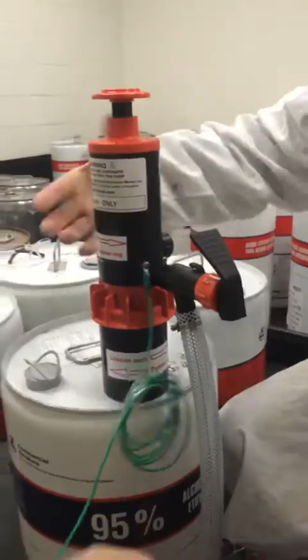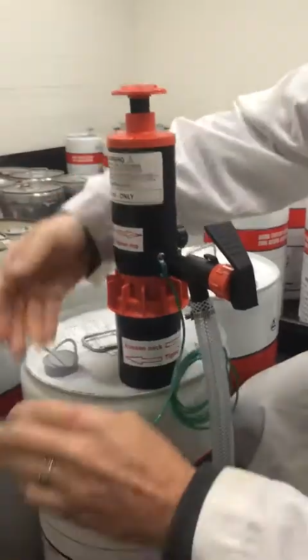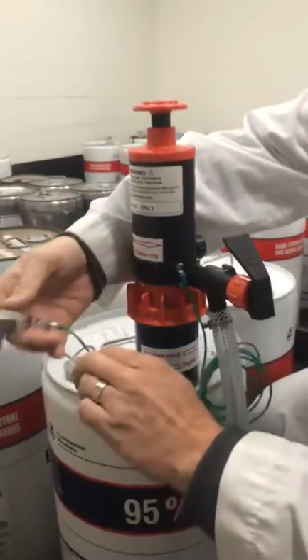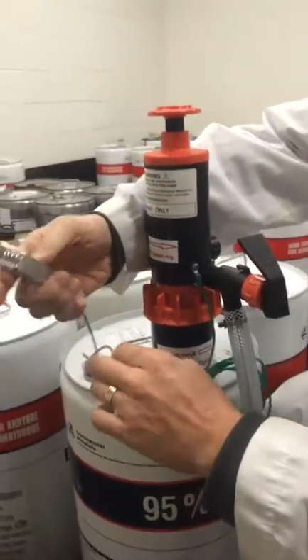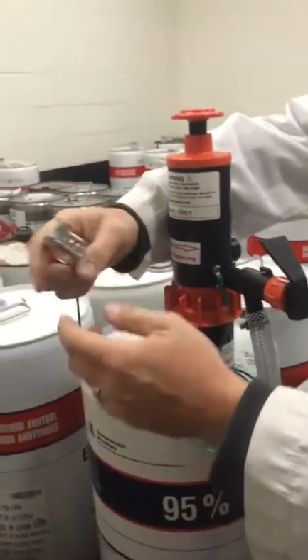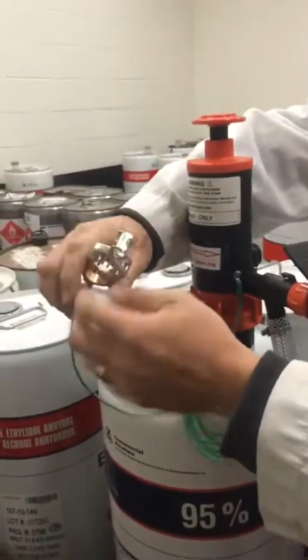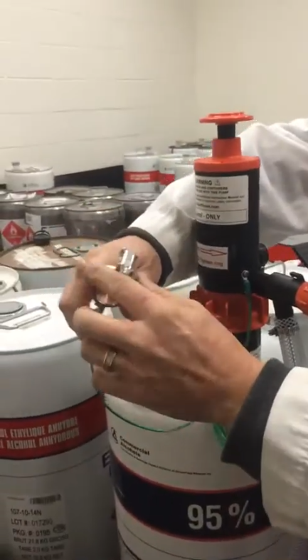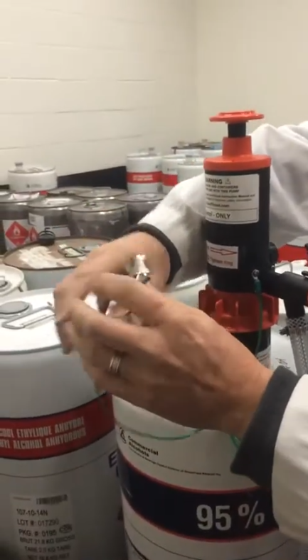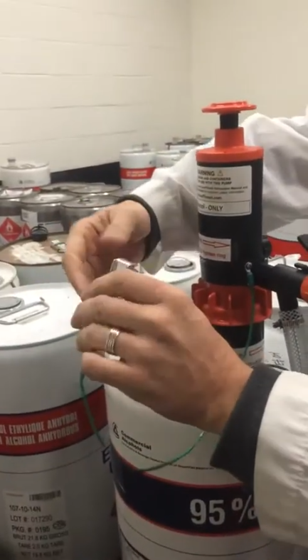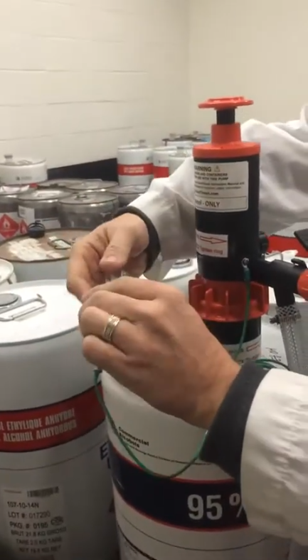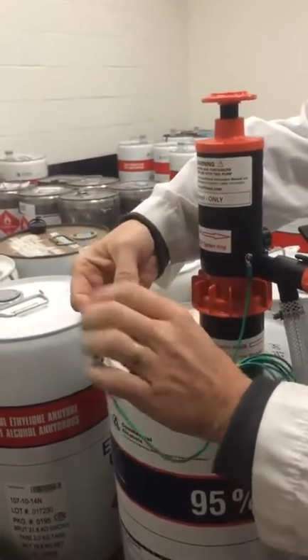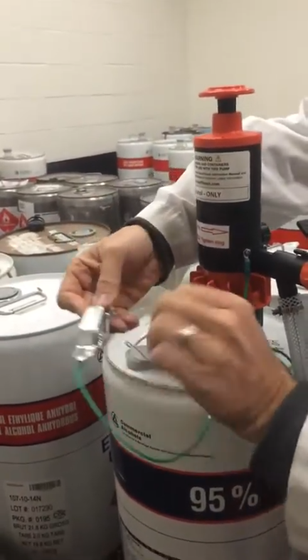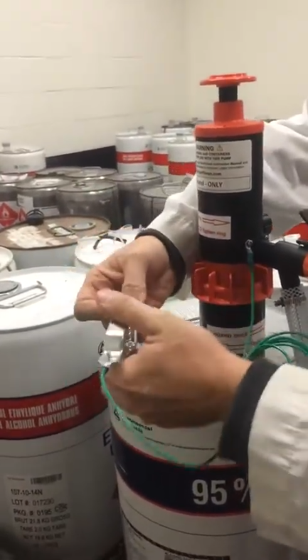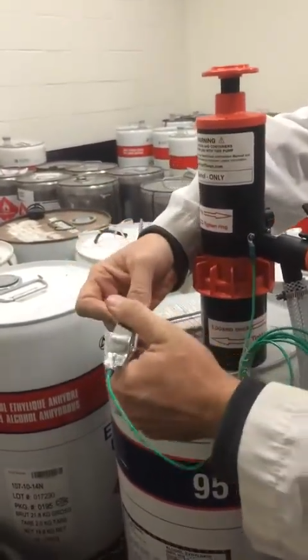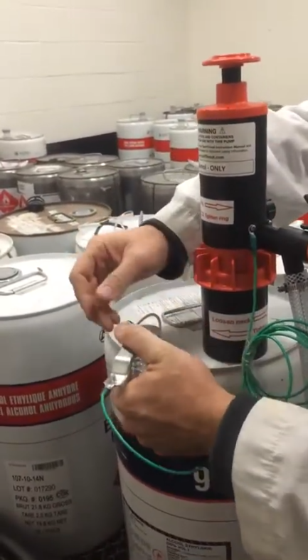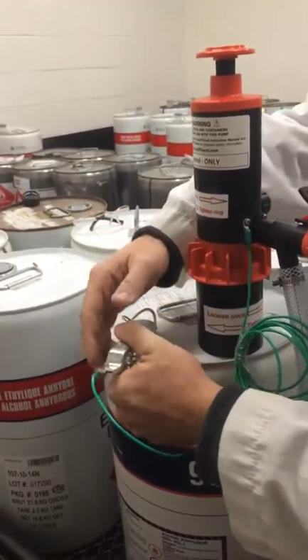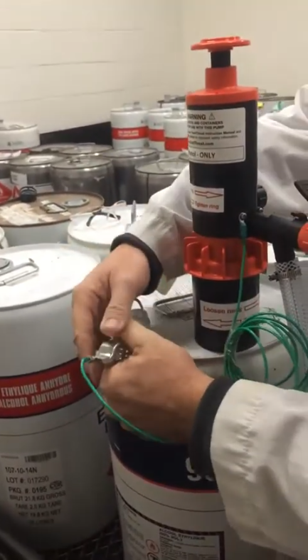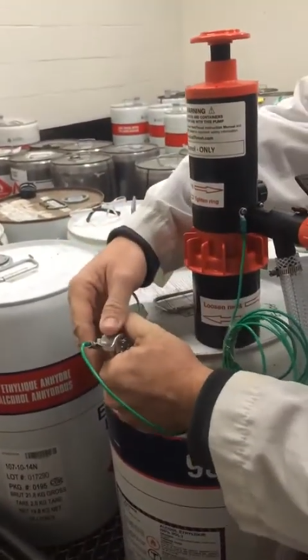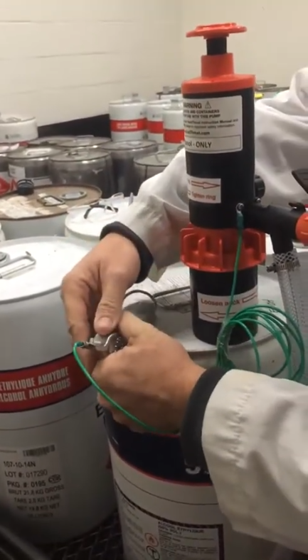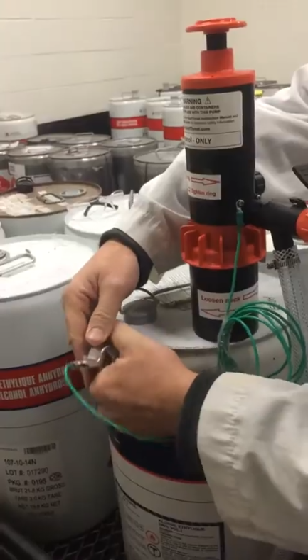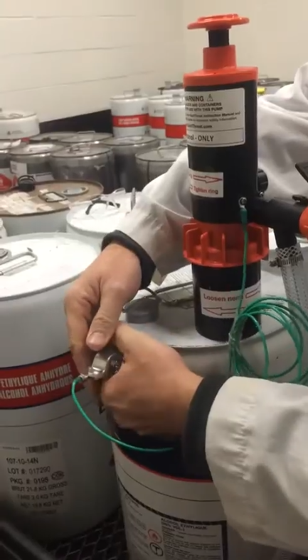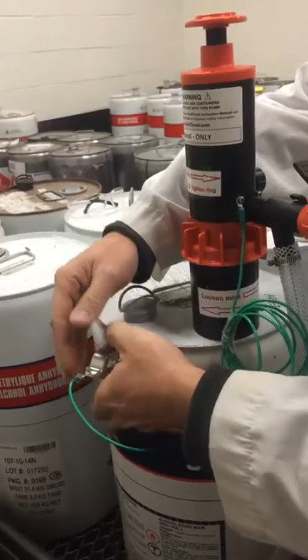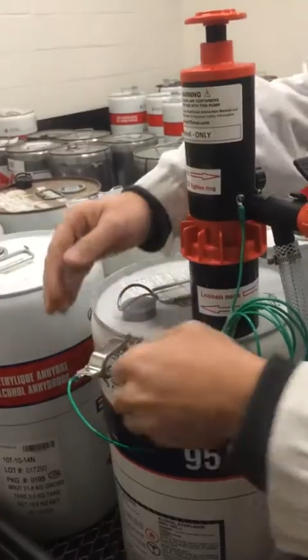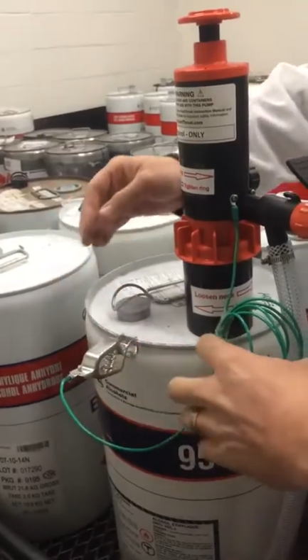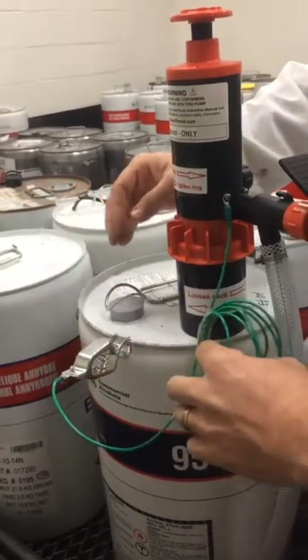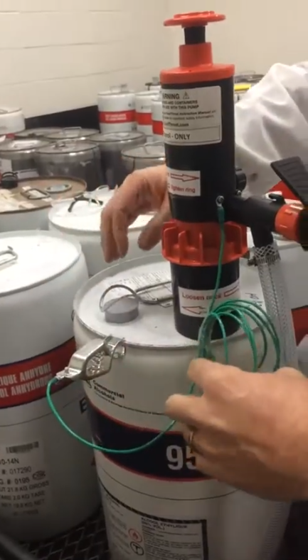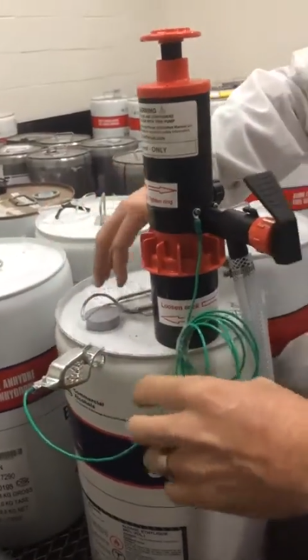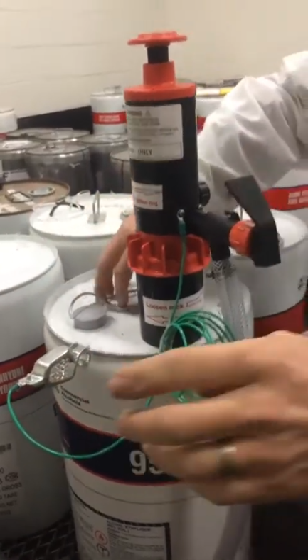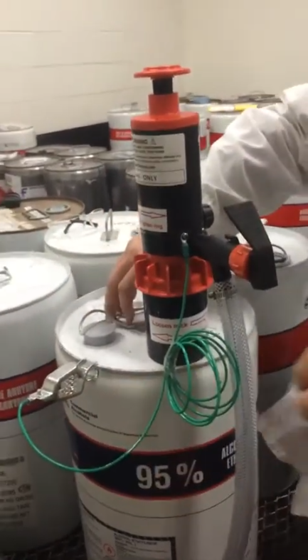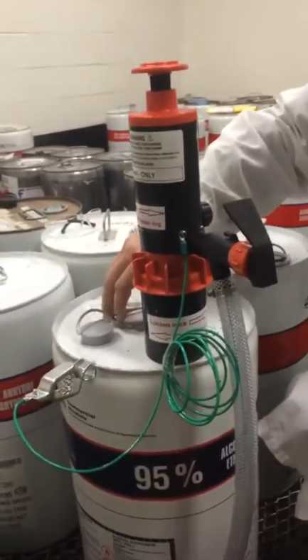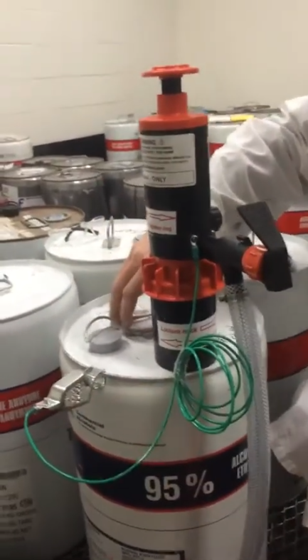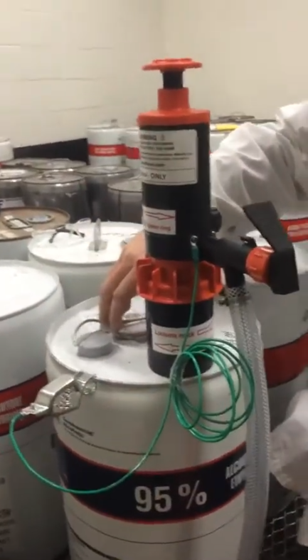Then you take the grounding wire and attach it to the drum lip. This is going to prevent any sparks from happening.